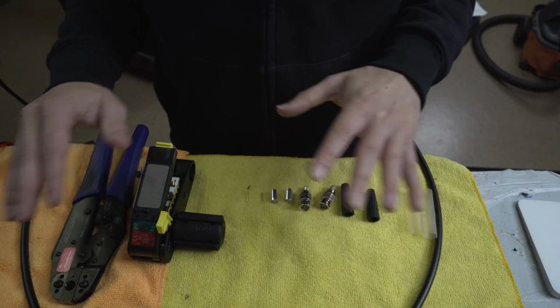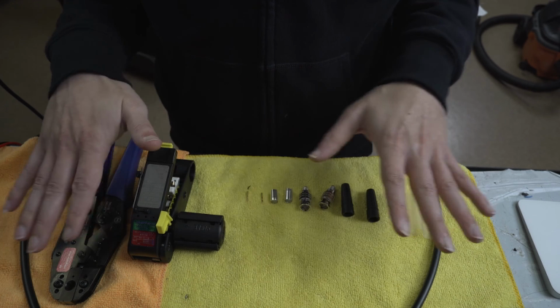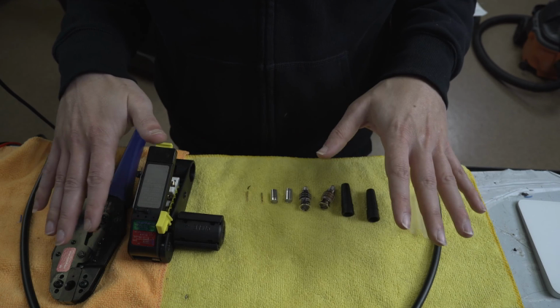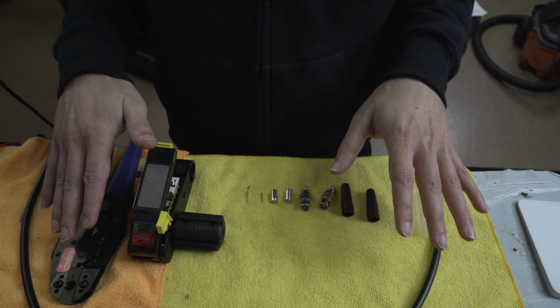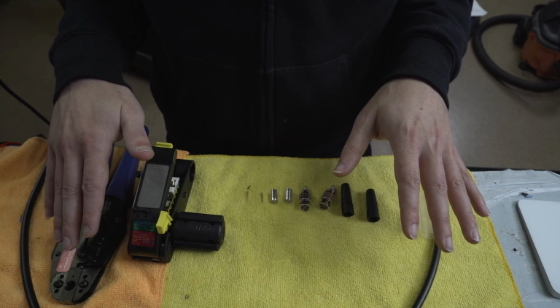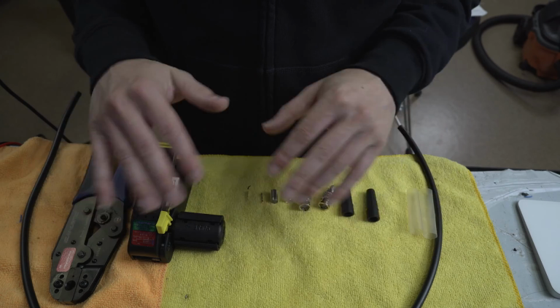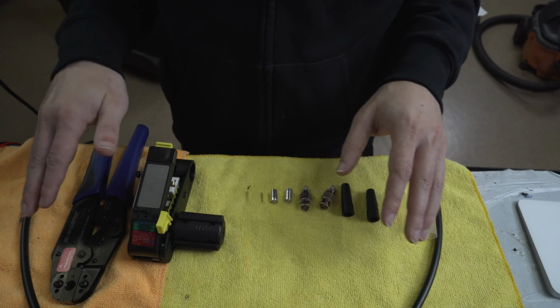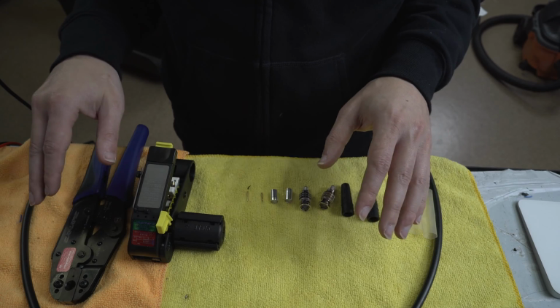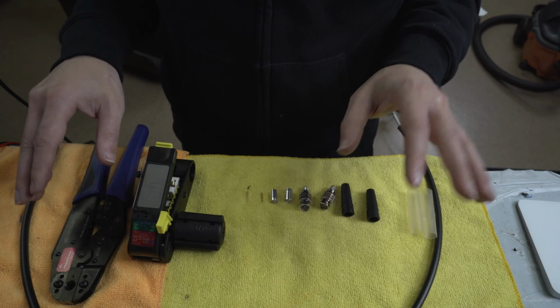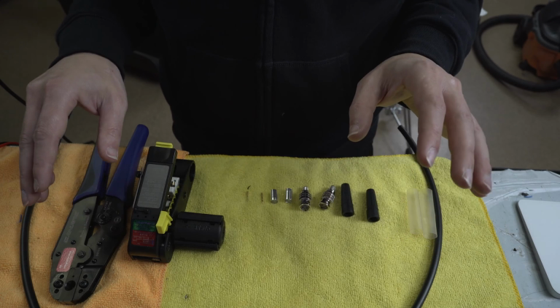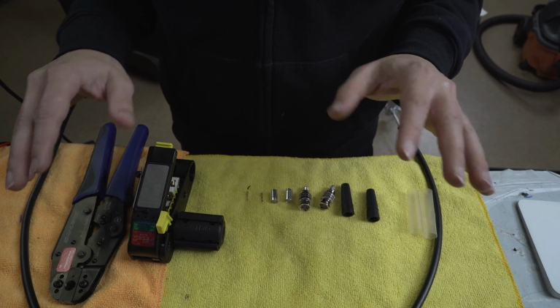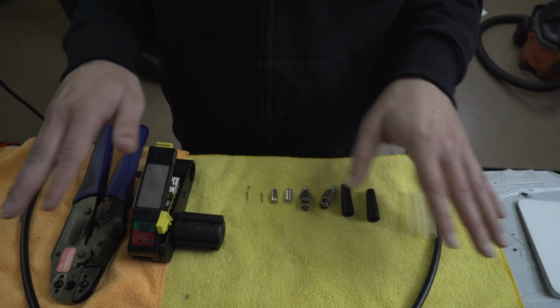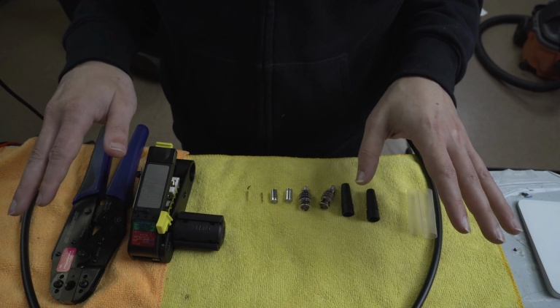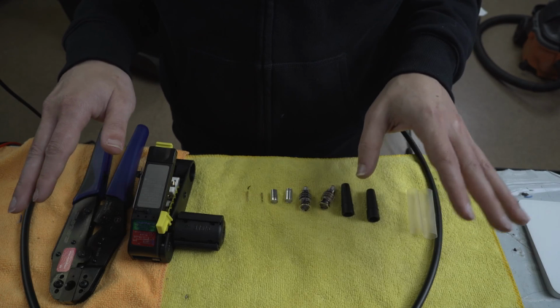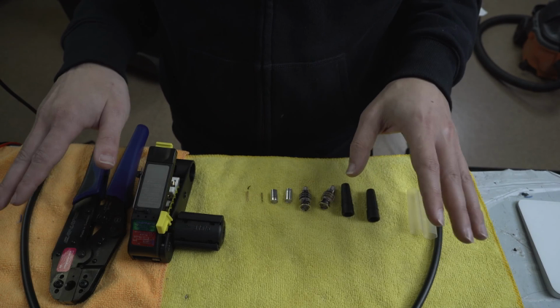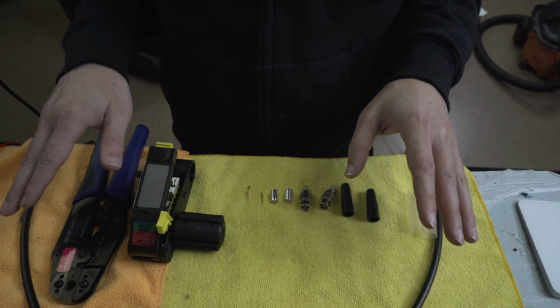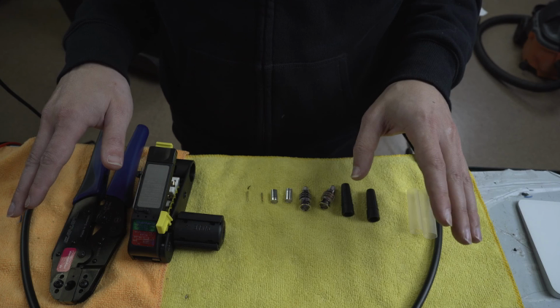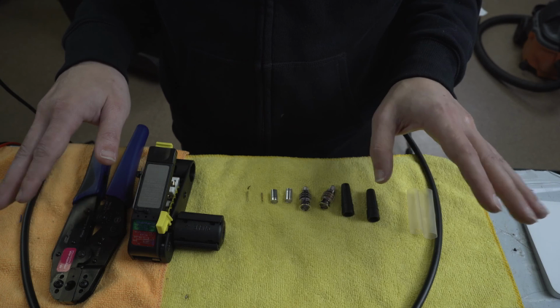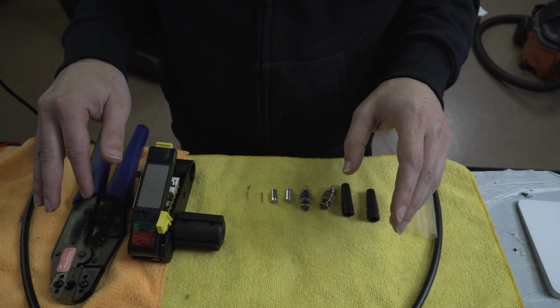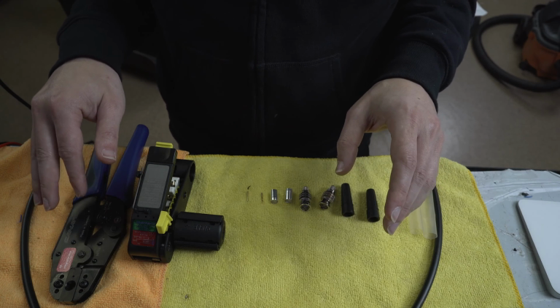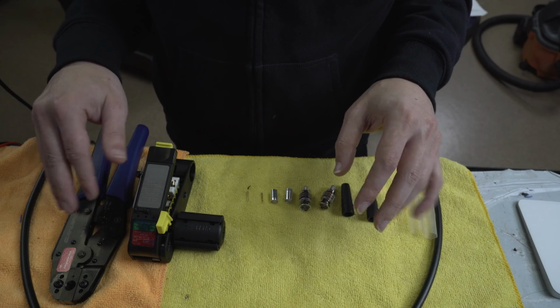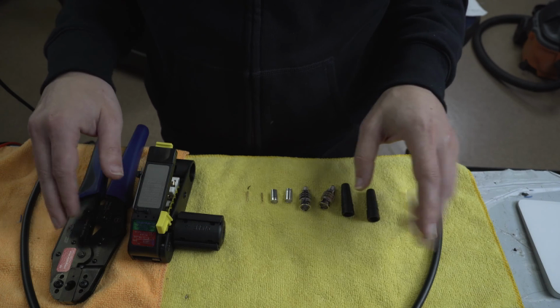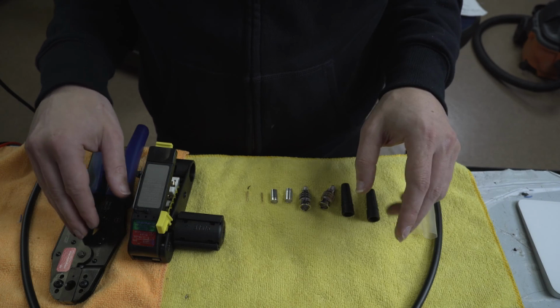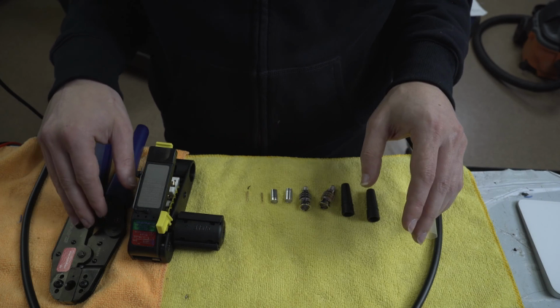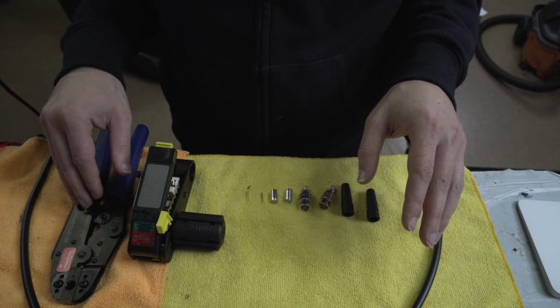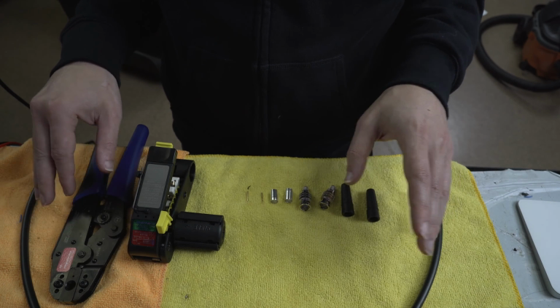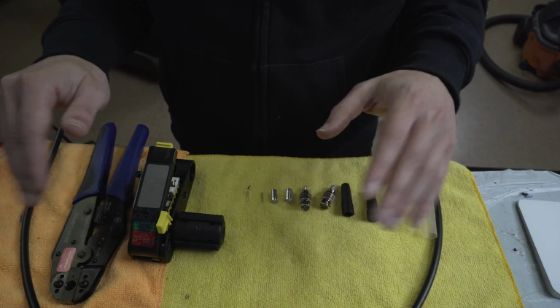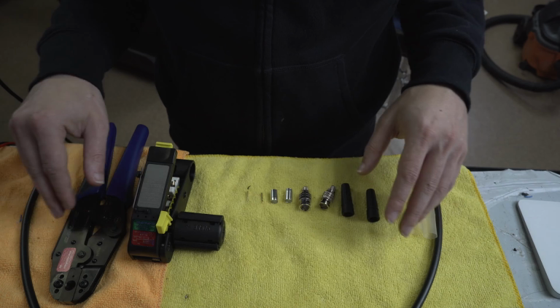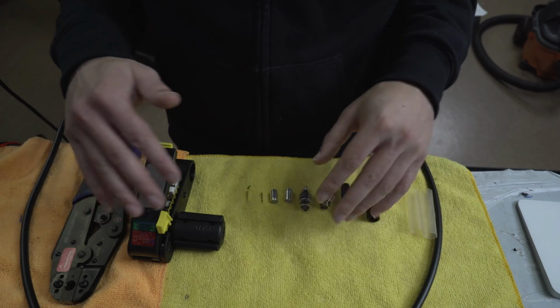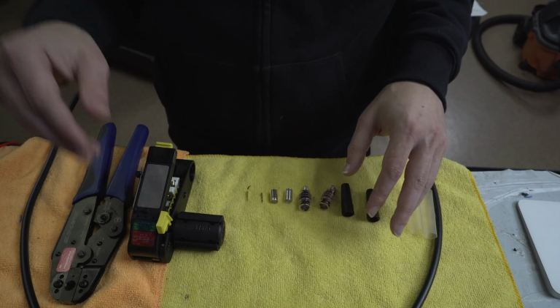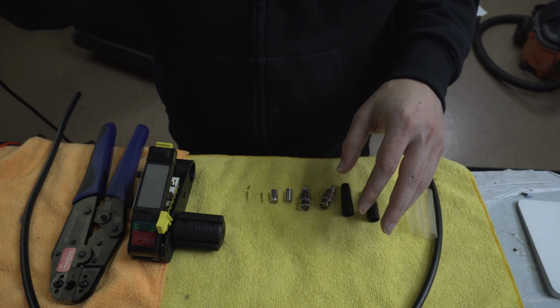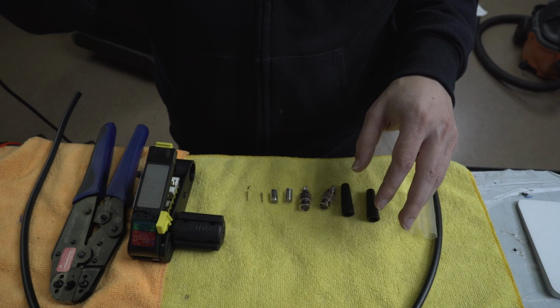I'm going to just put some model numbers out here. They're all in the description, so if you want to just ignore my ramblings and gratuitous part numbers, just check the description for all the tools that I have here below.